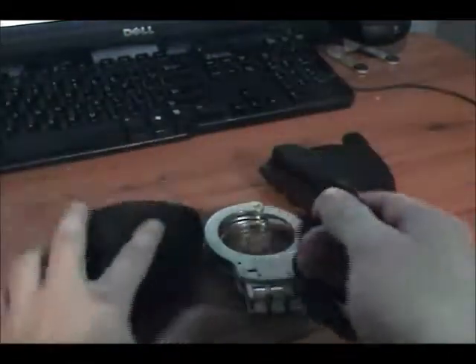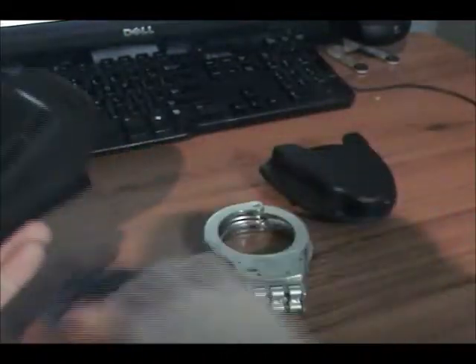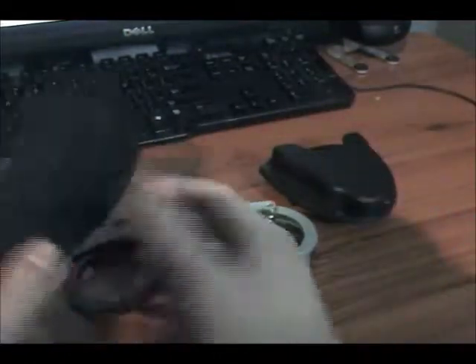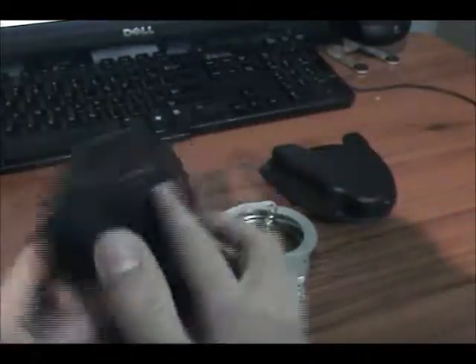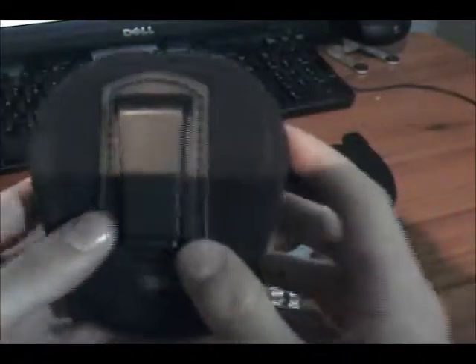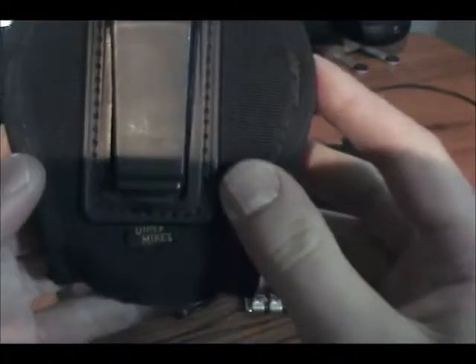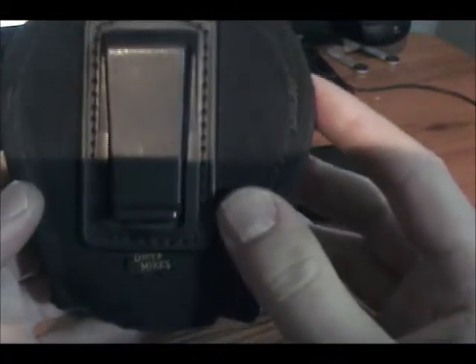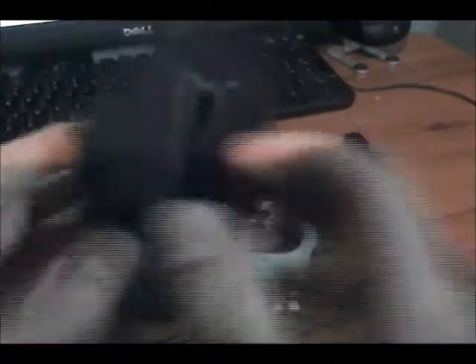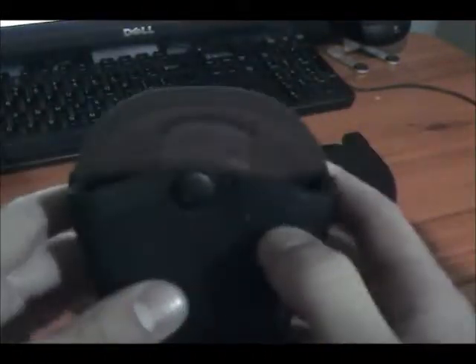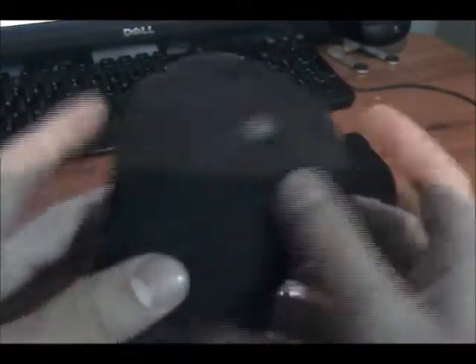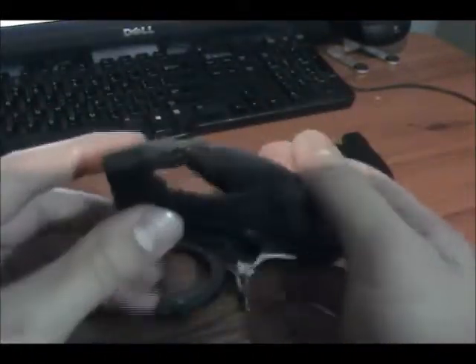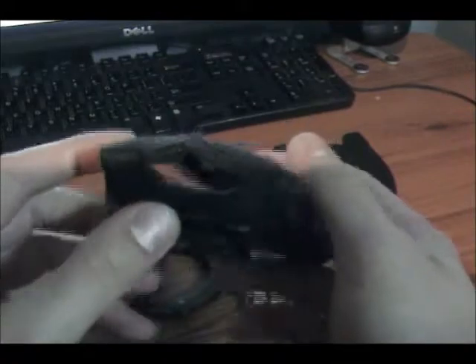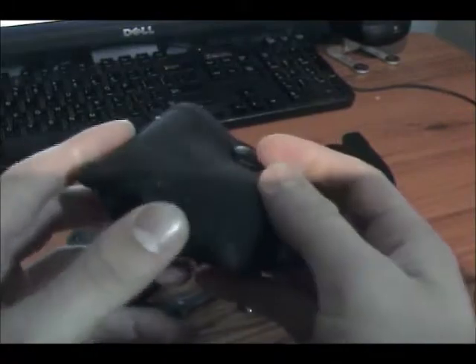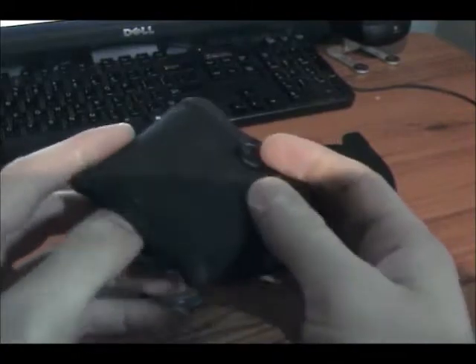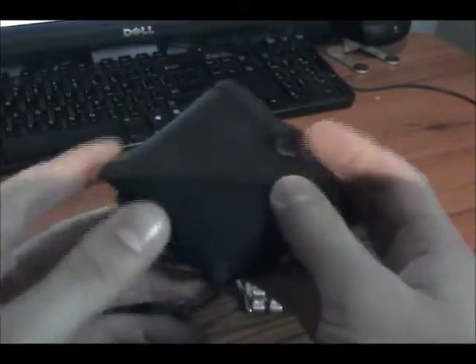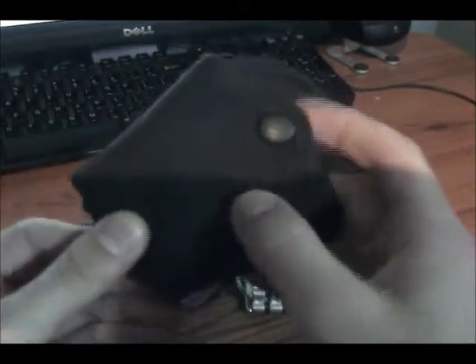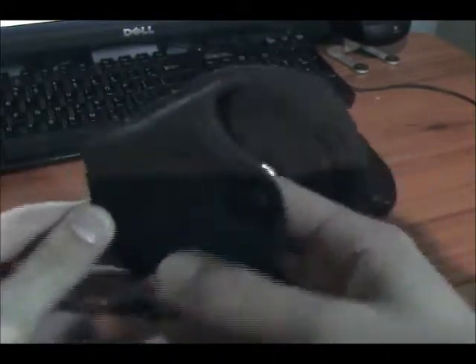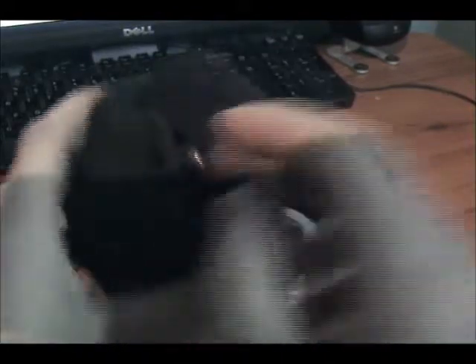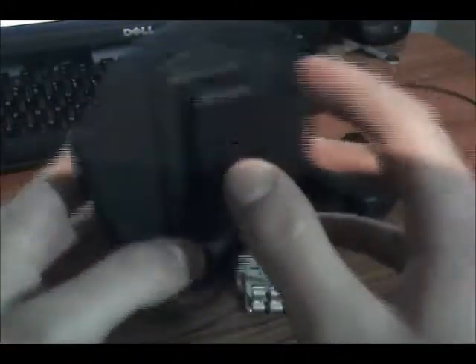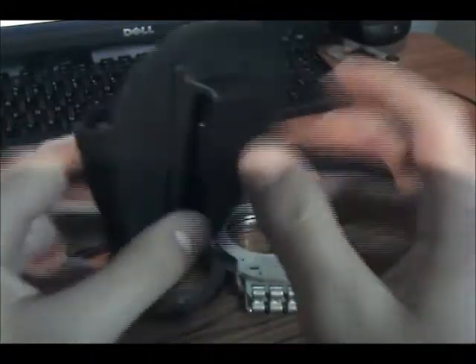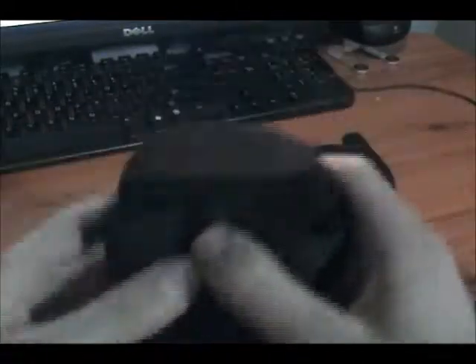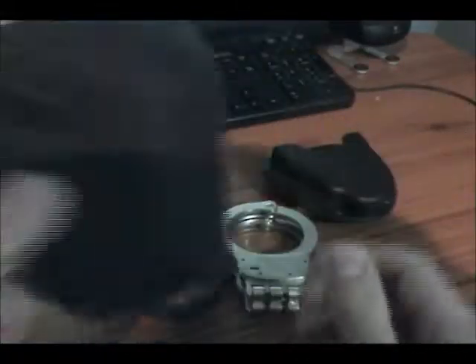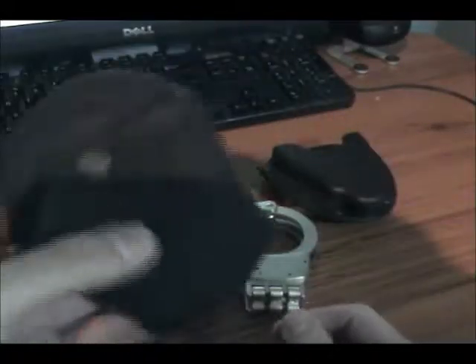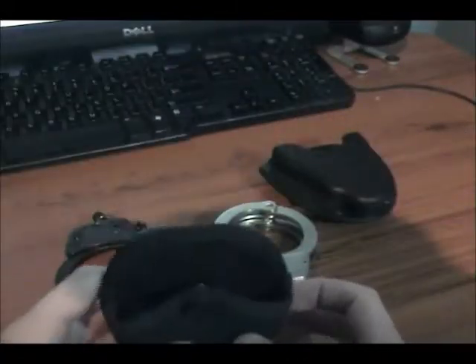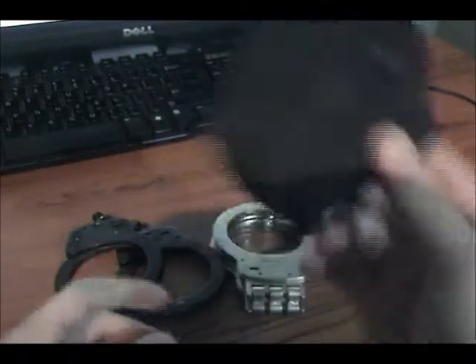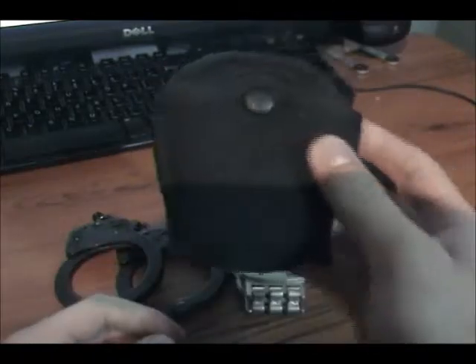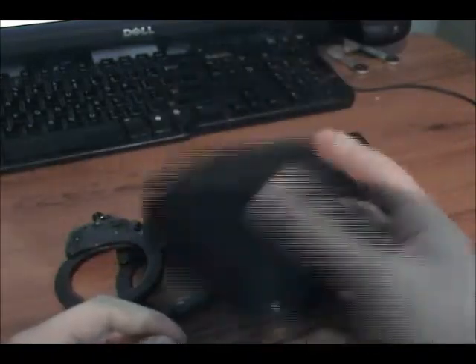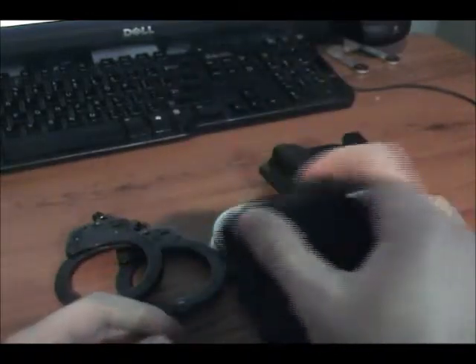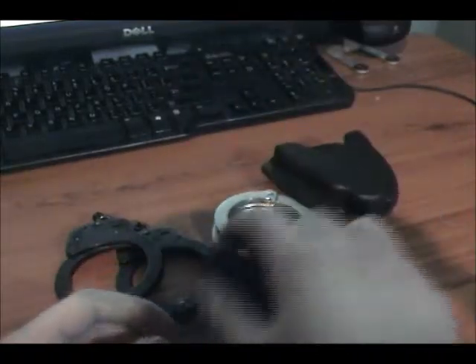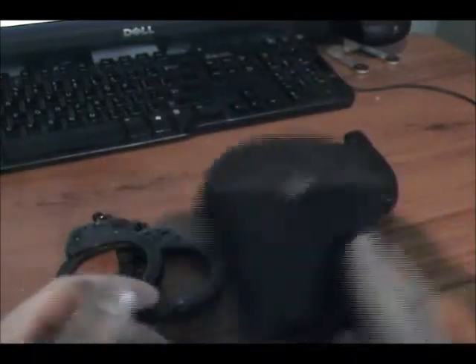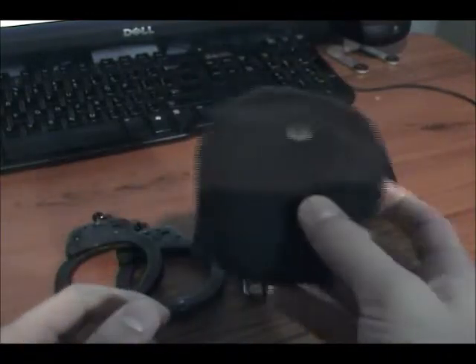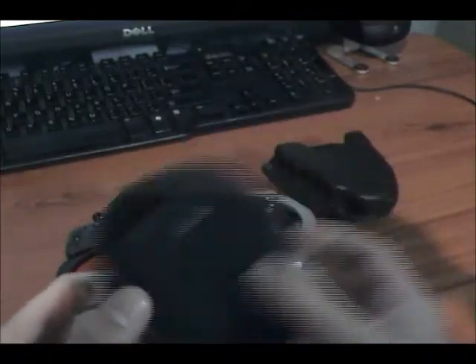This is just an old Uncle Mike's holster I've had for a while. I had to do a little modification to actually fit the handcuffs in it. We won't be doing a review on that today.